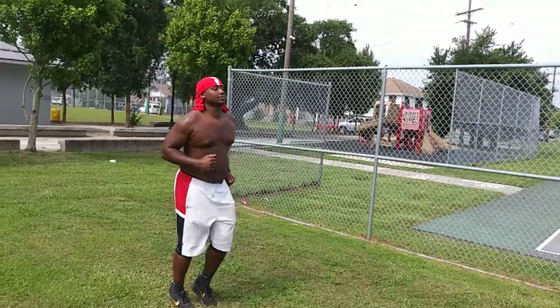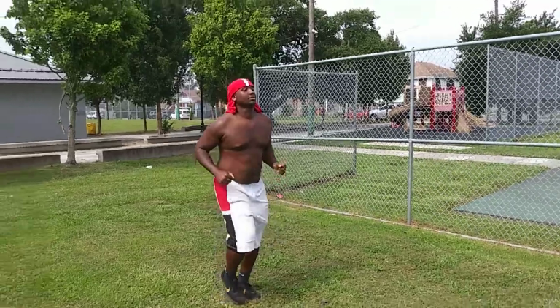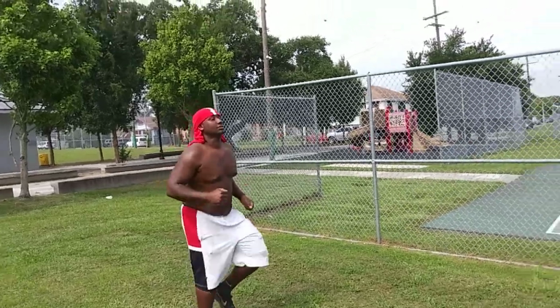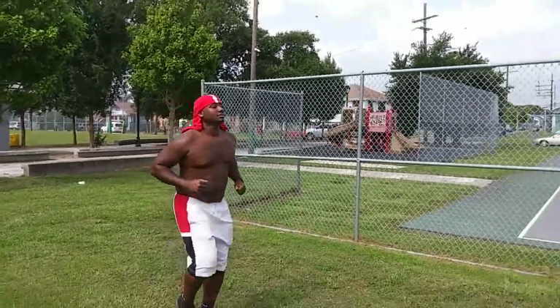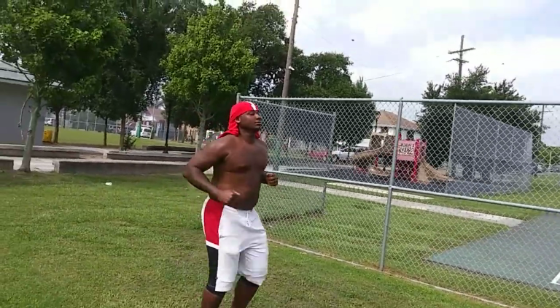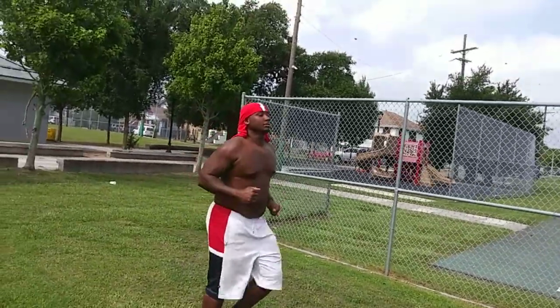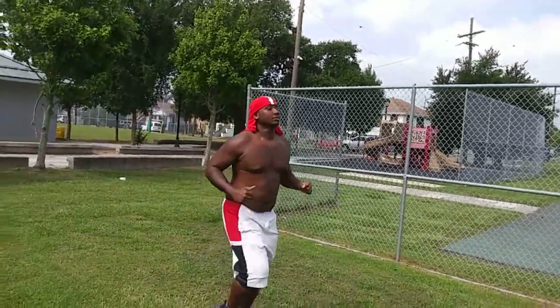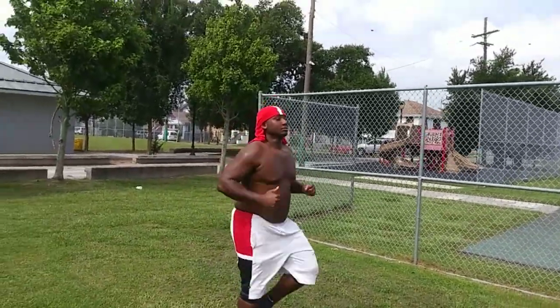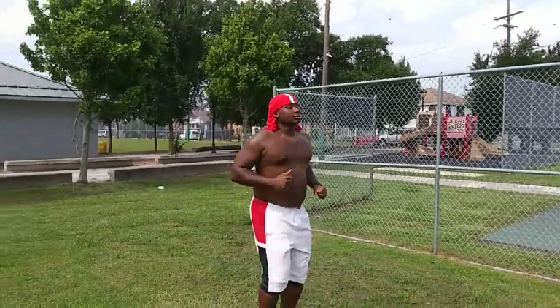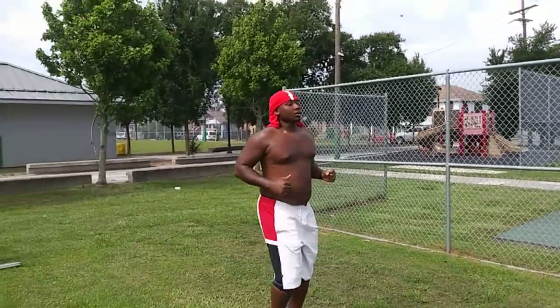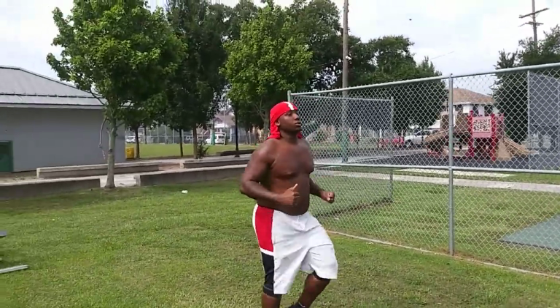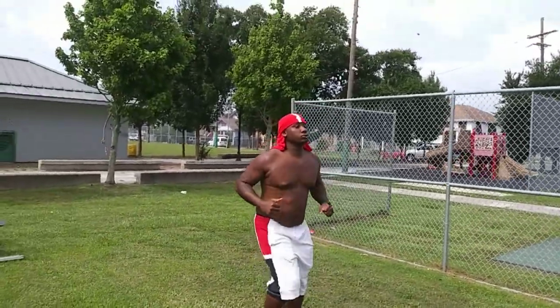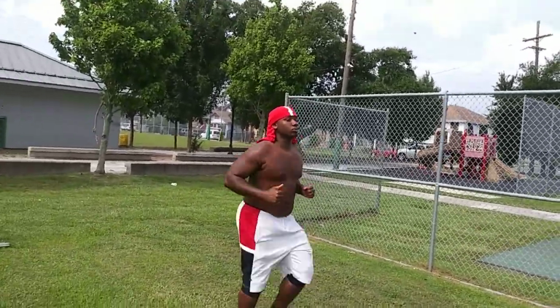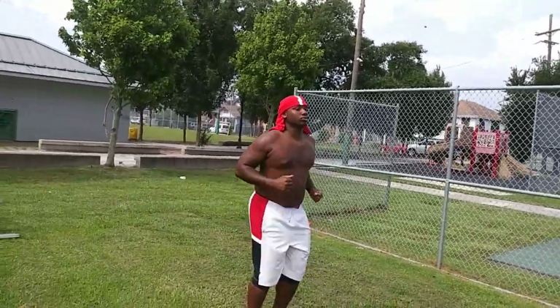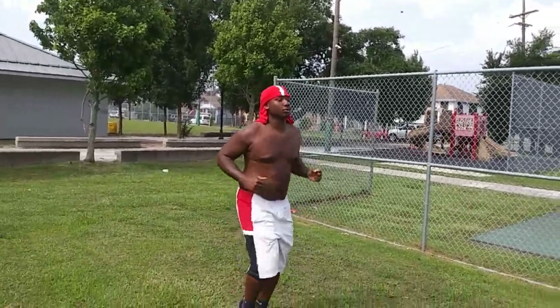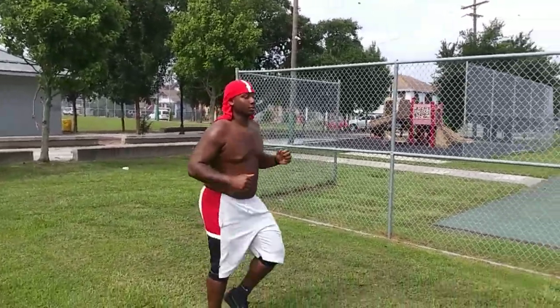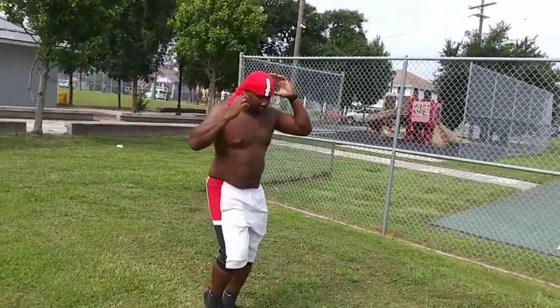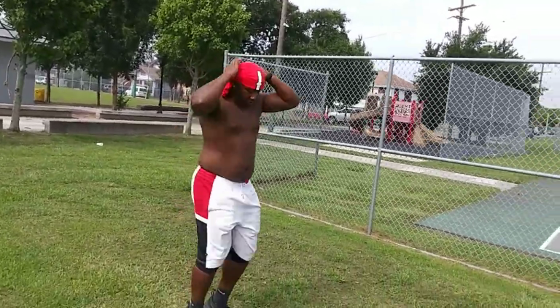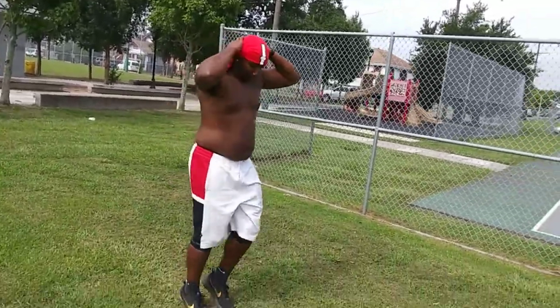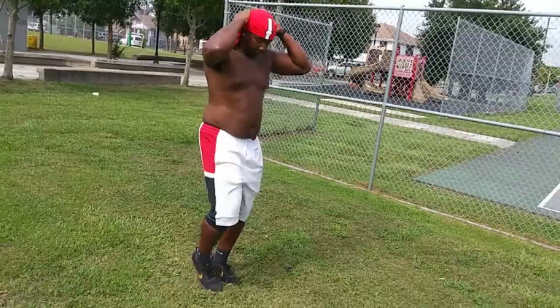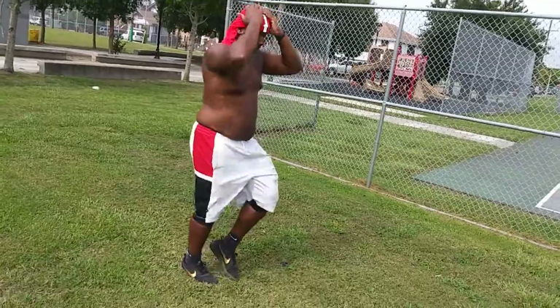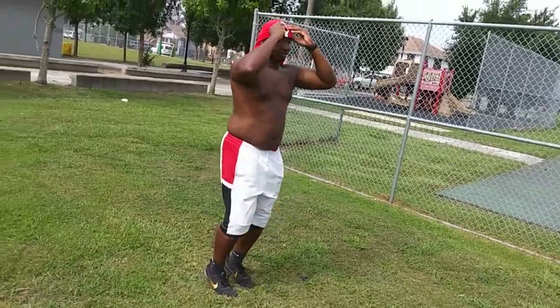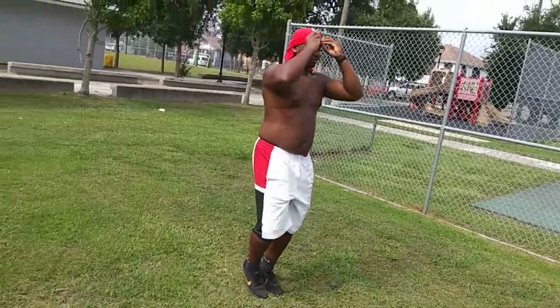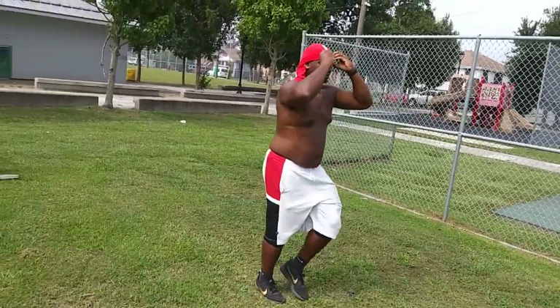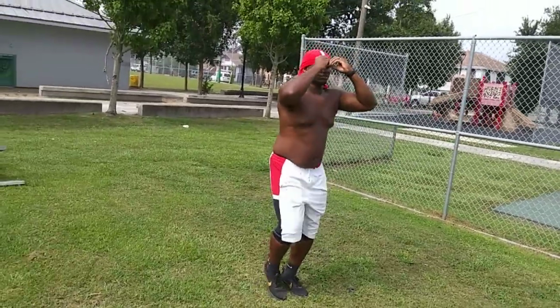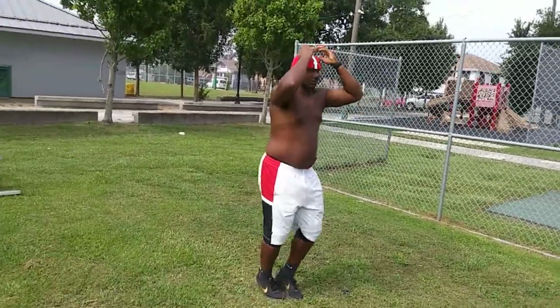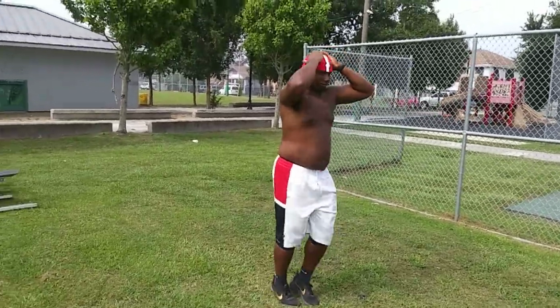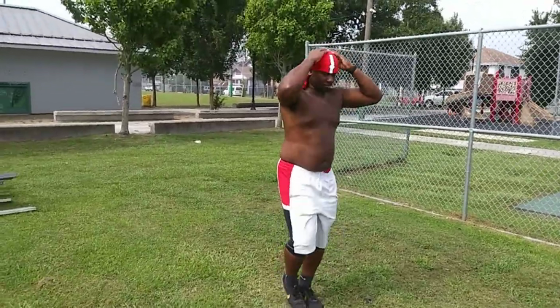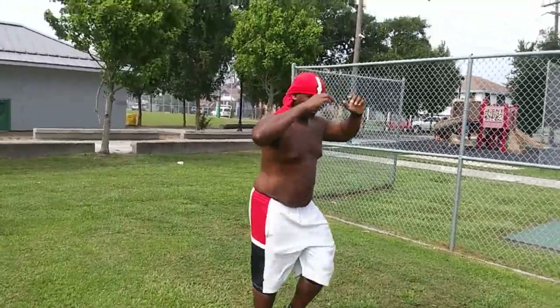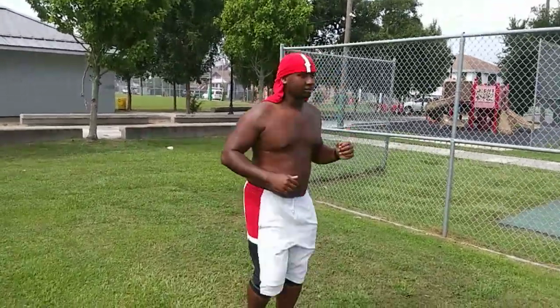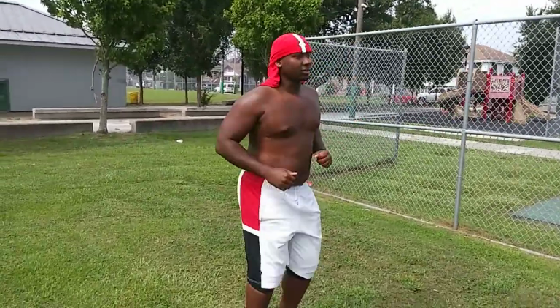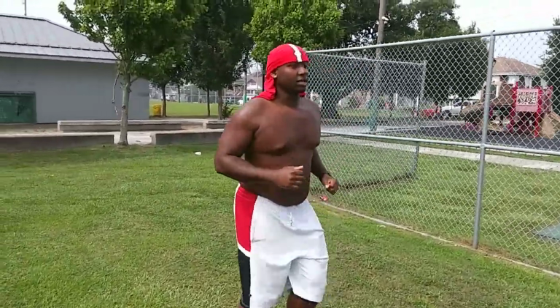Morning everybody, how we doing this morning on this beautiful Thursday morning right here at St. Rock Park? And right now Brother John is here, how you doing Brother John?